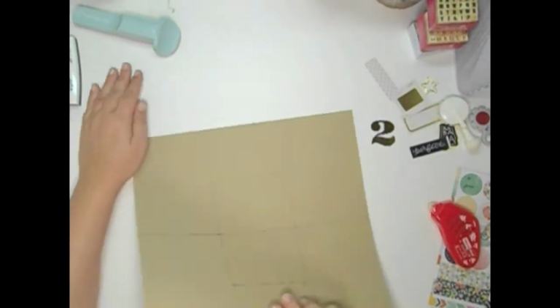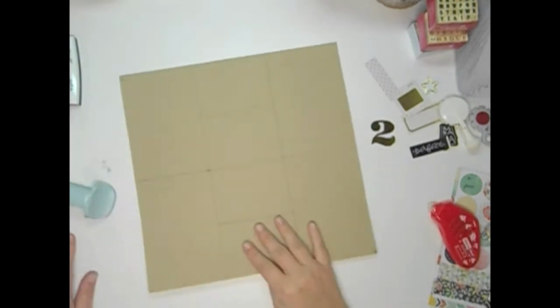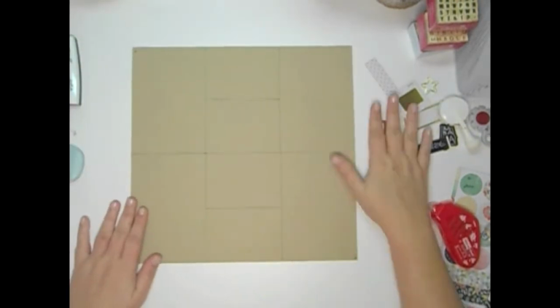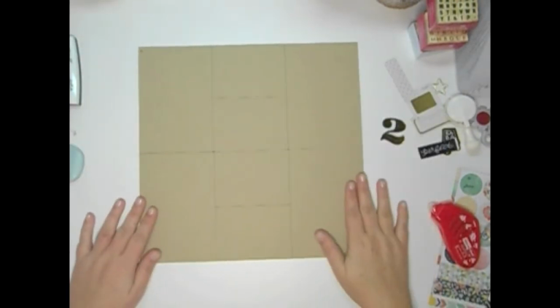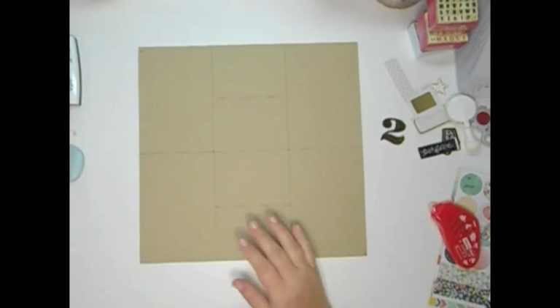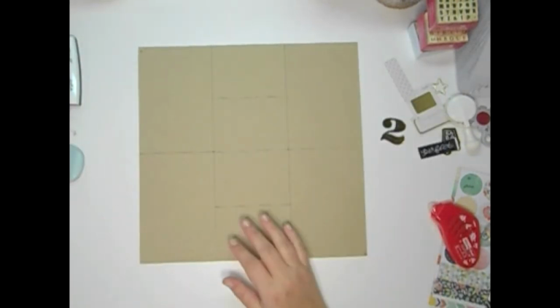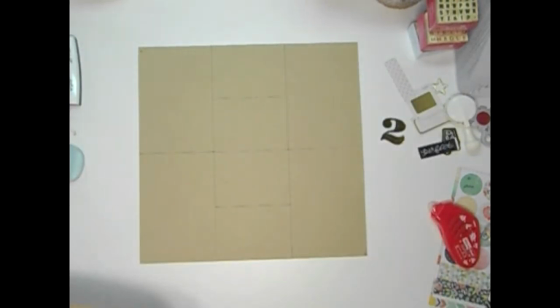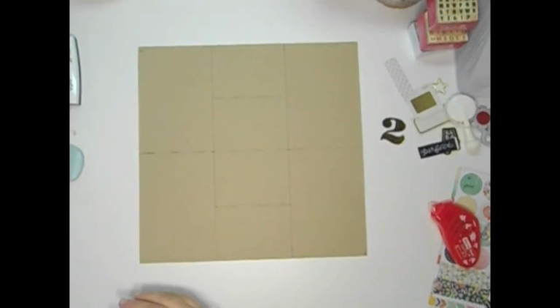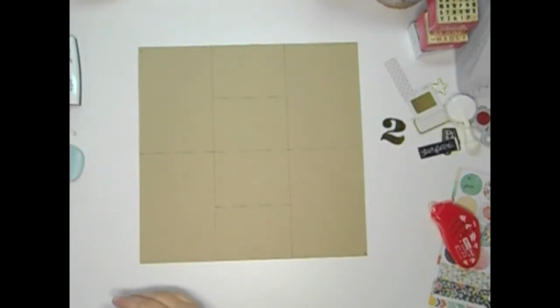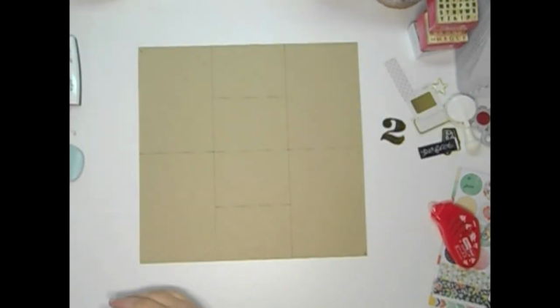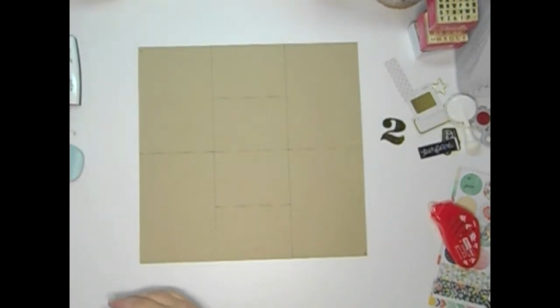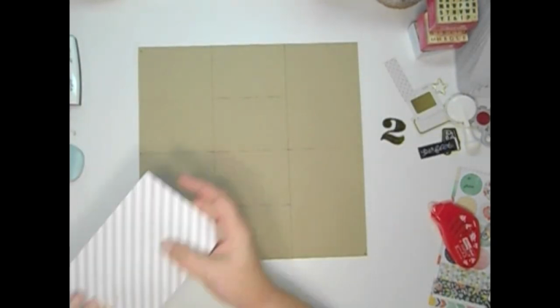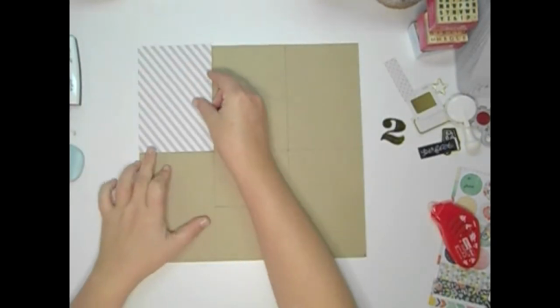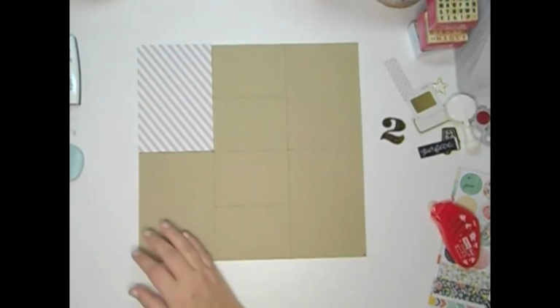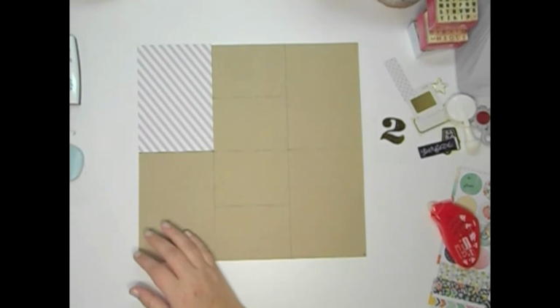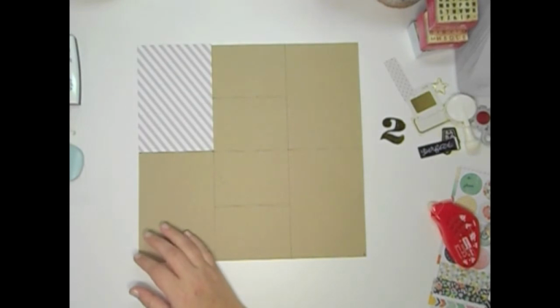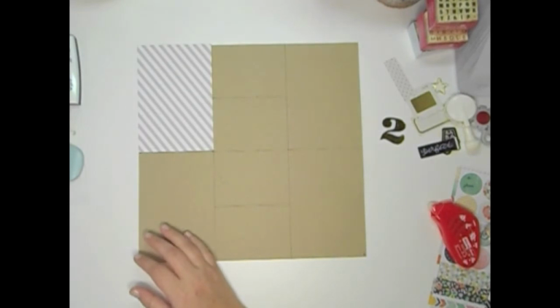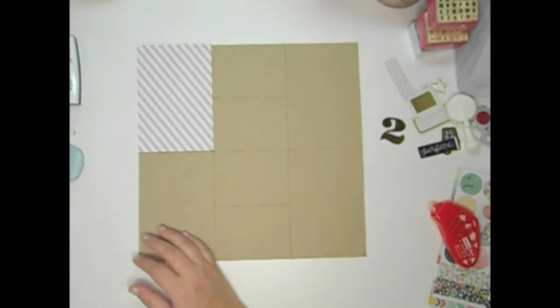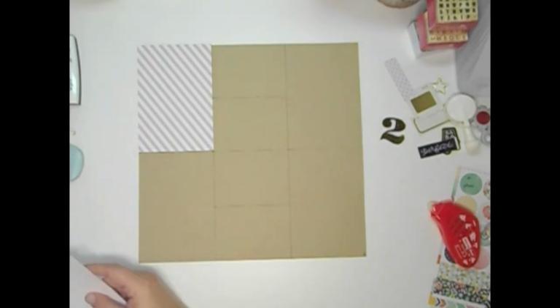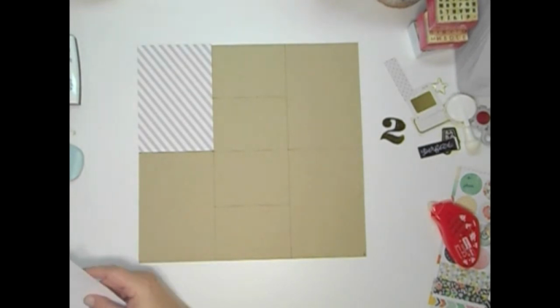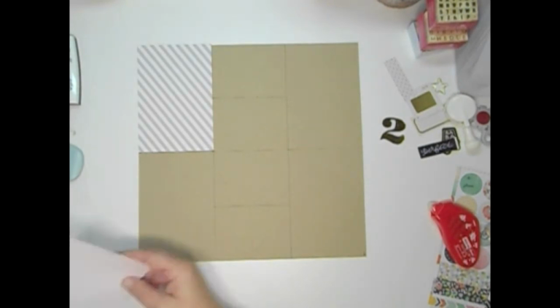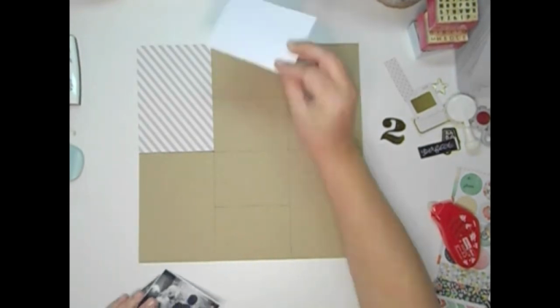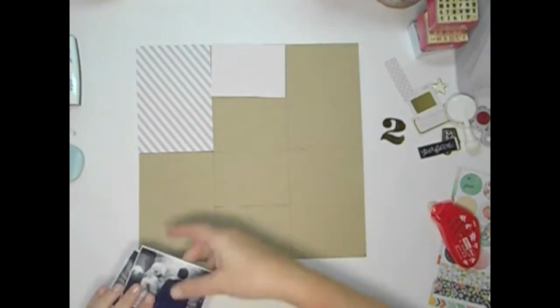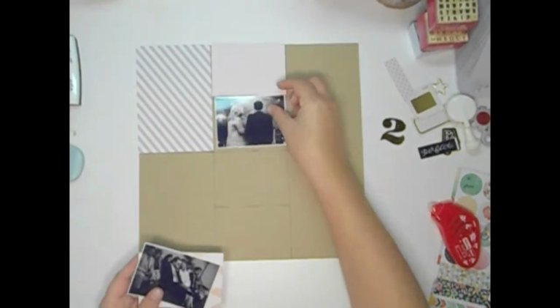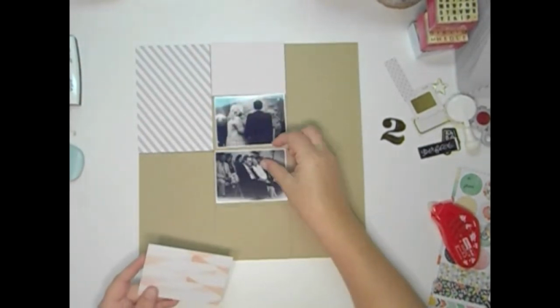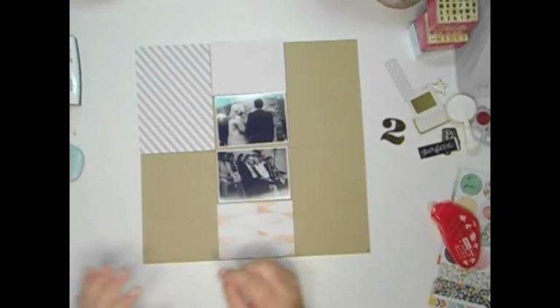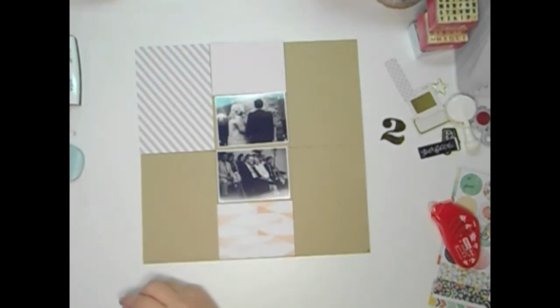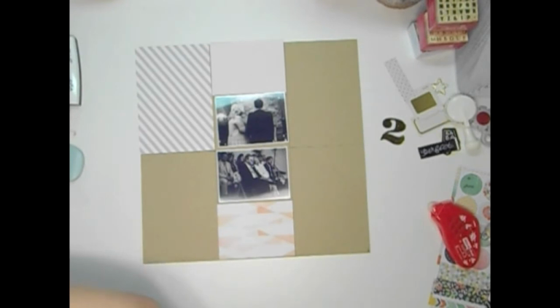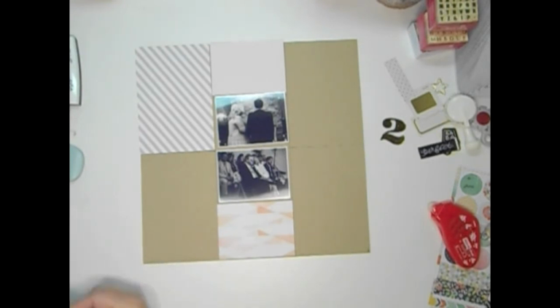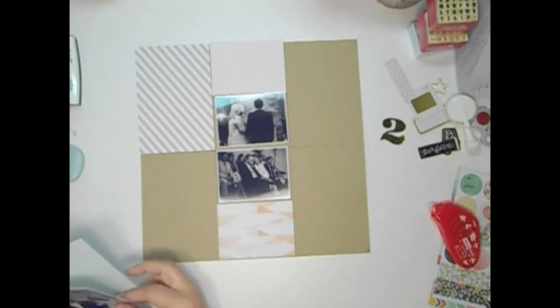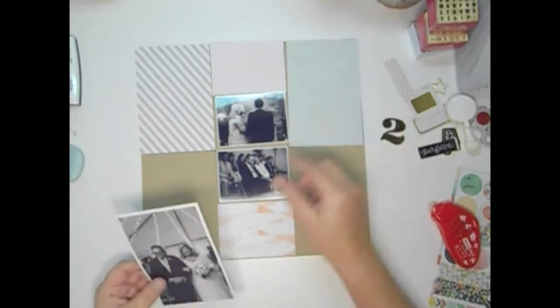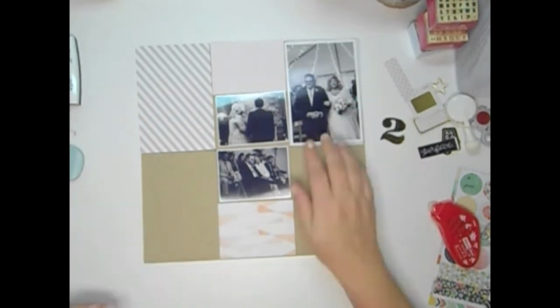I'm starting off with a diagram of the page protector that I'm going to use, and I'm just going to use this as a guideline to lay out all of my different pieces. I have different pattern papers and pictures that I've printed on my Selphy Canon printer.